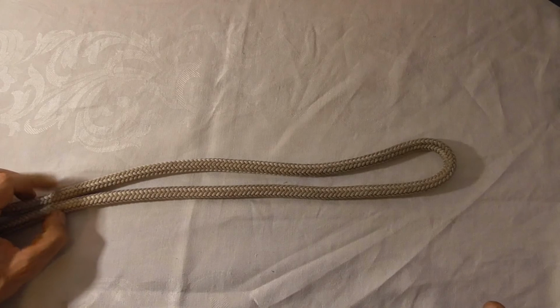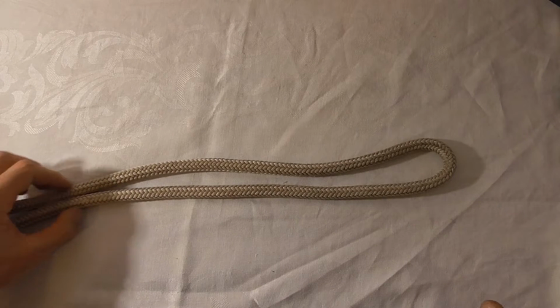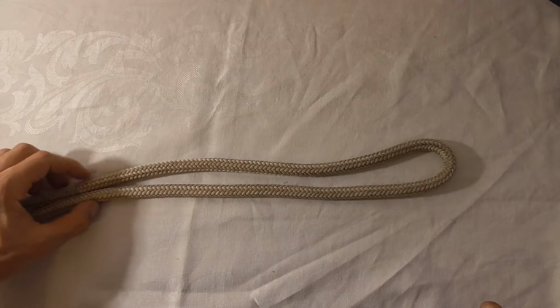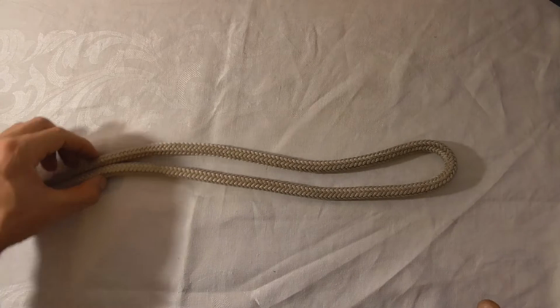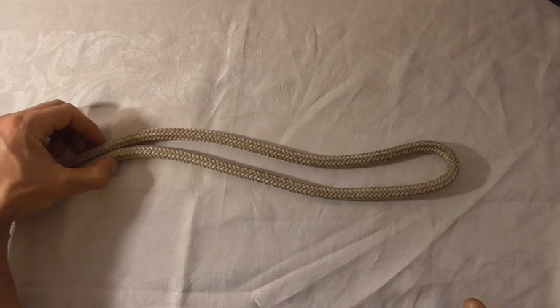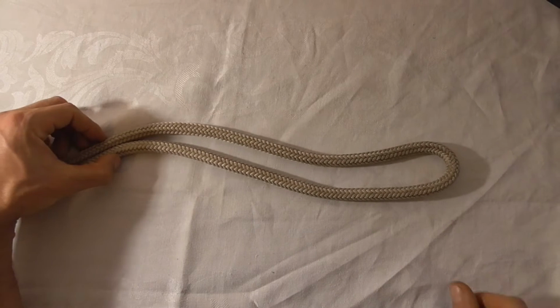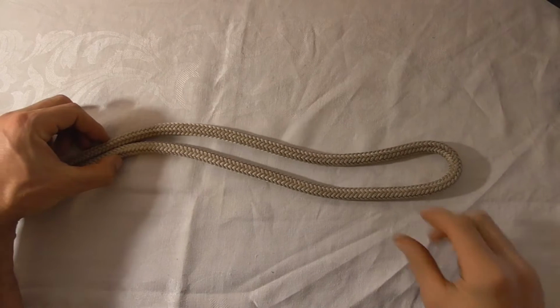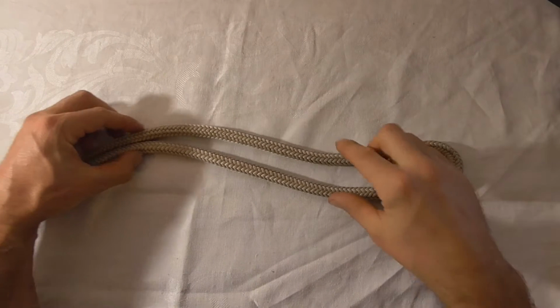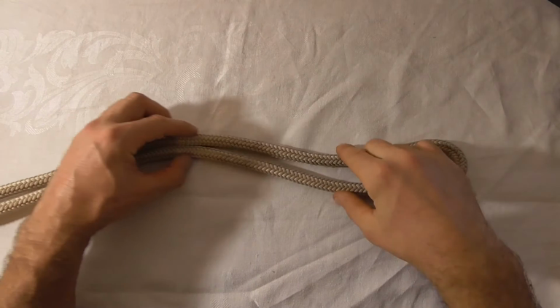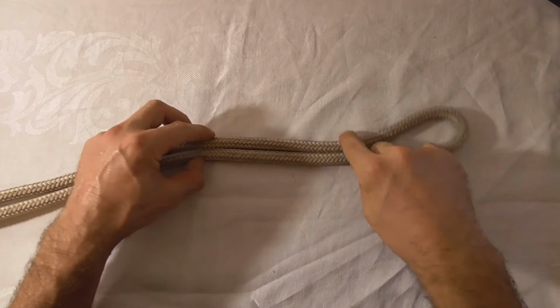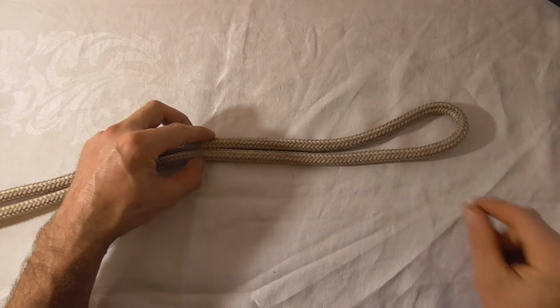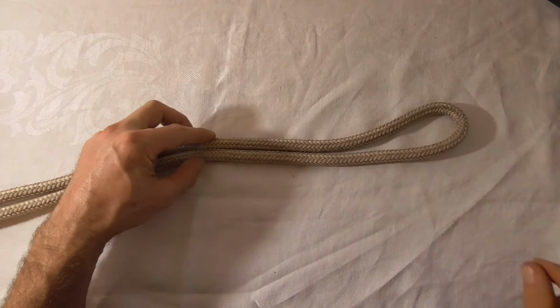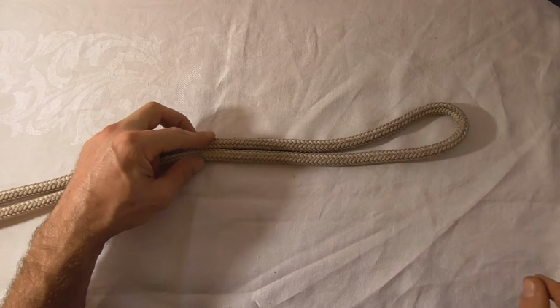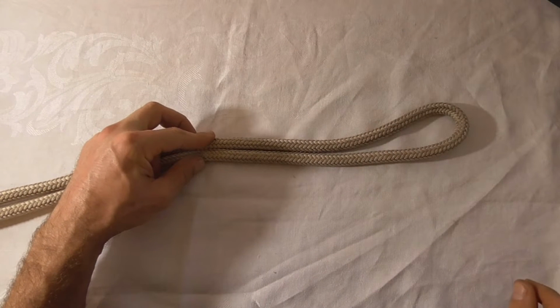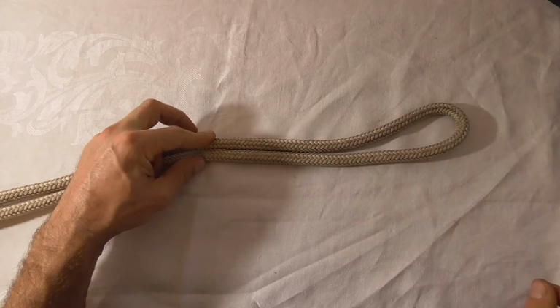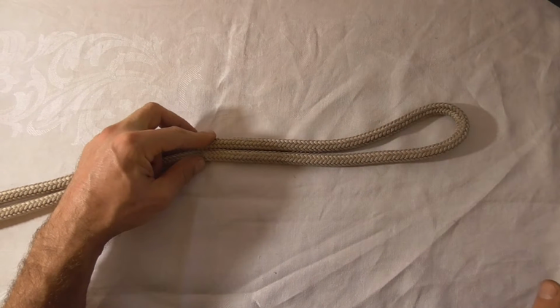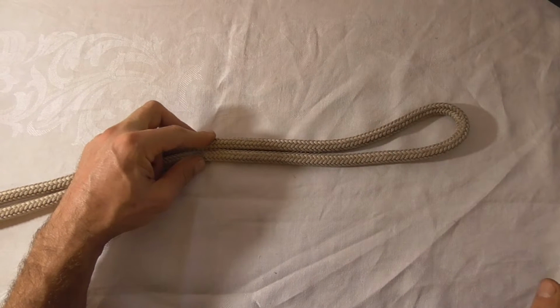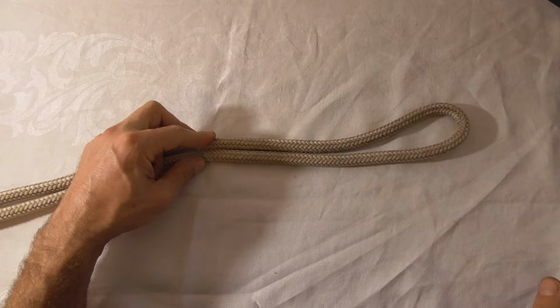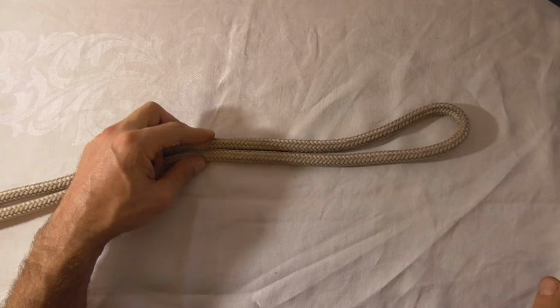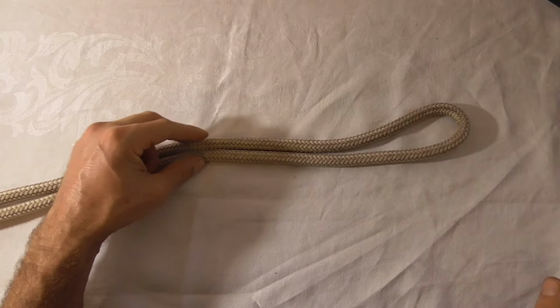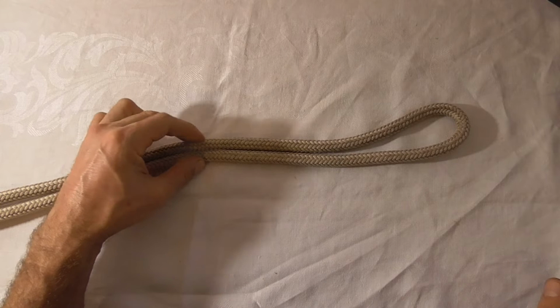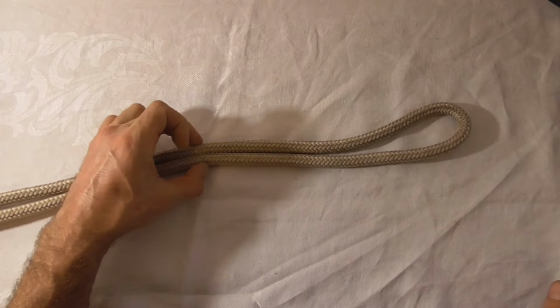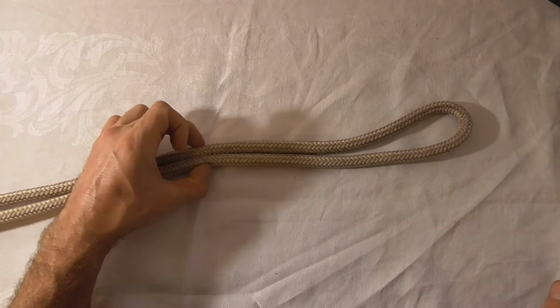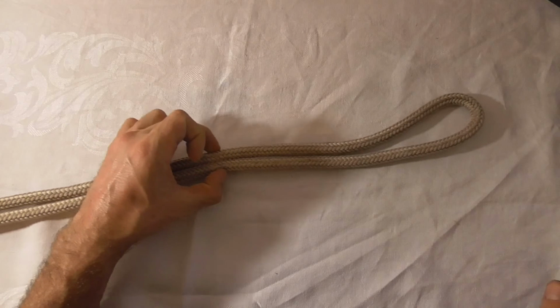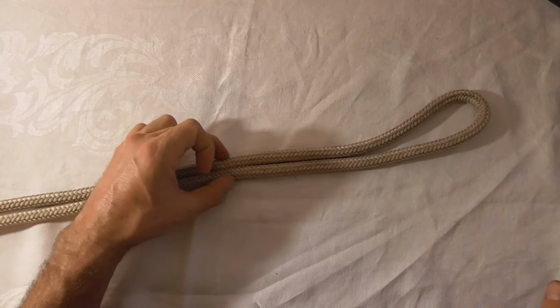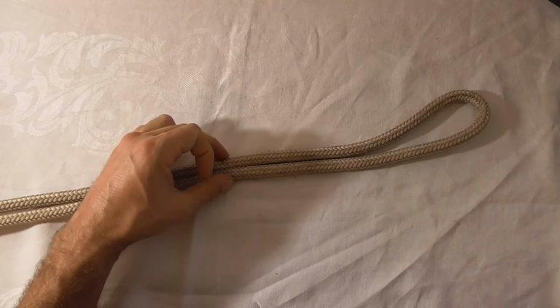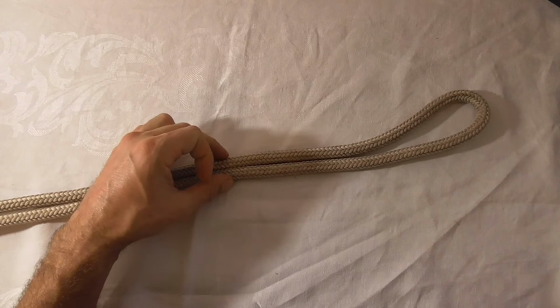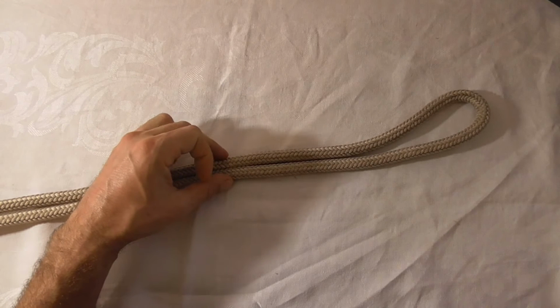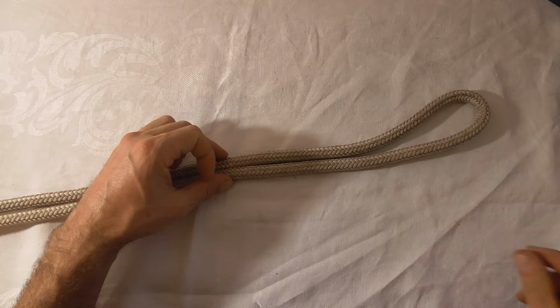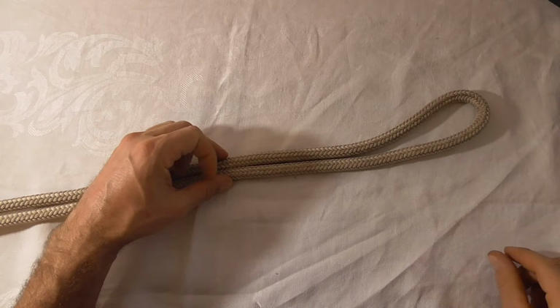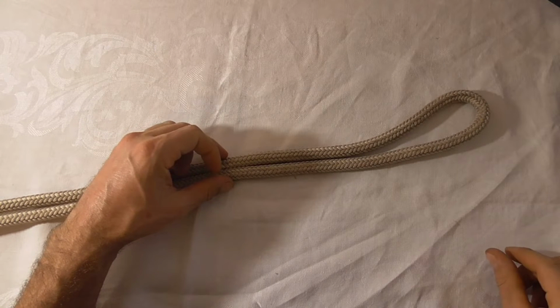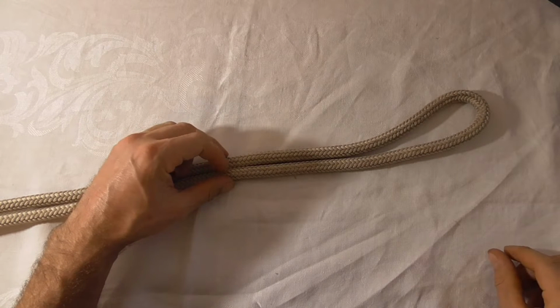Let's have a look at the figure 8 on a bight. This is a knot that's commonly used in climbing to build anchors, or rope rescue for the same purpose.